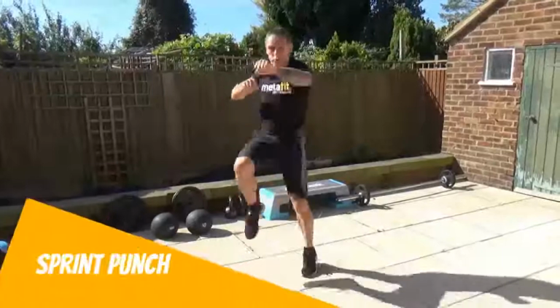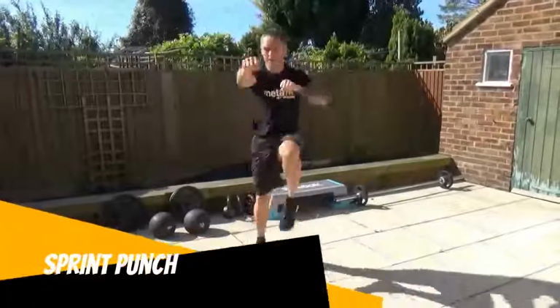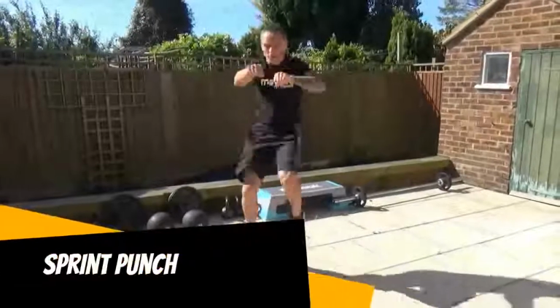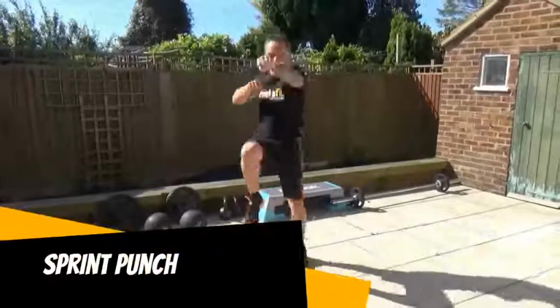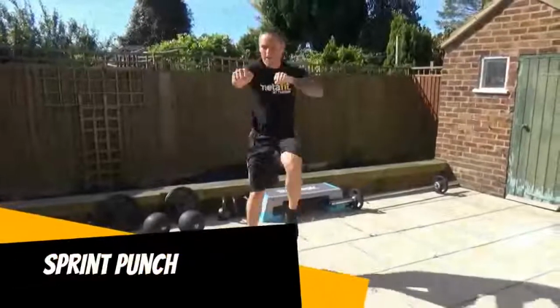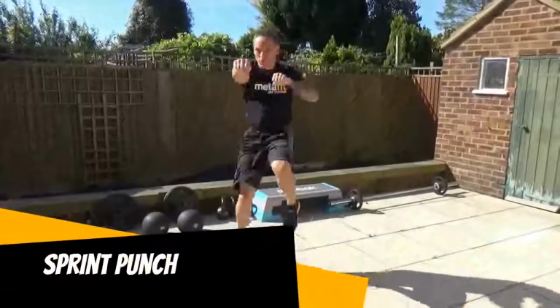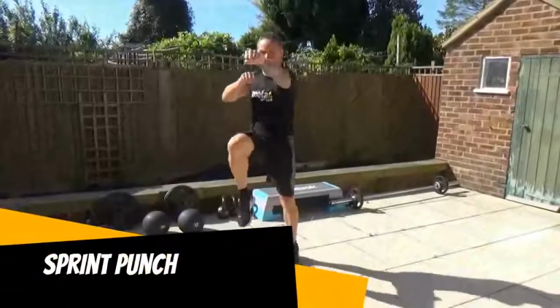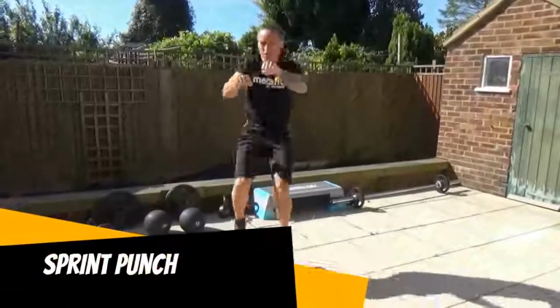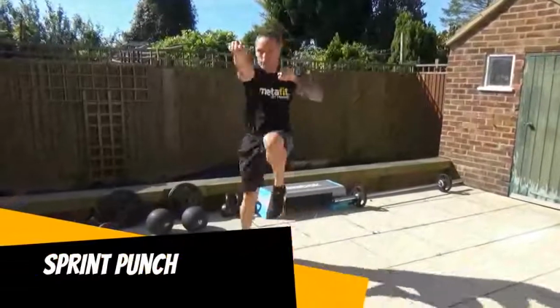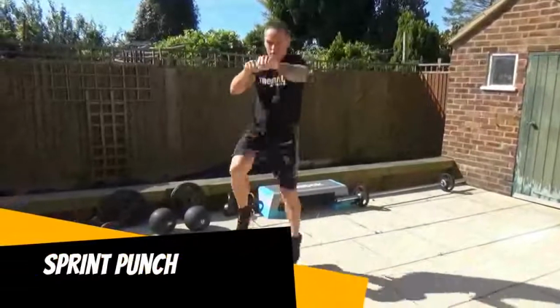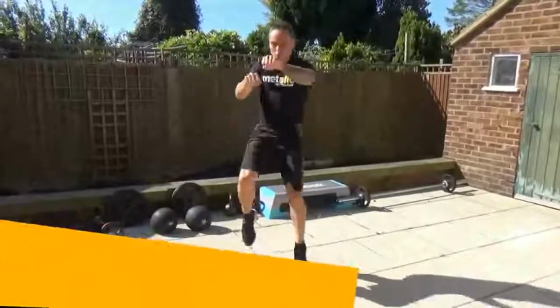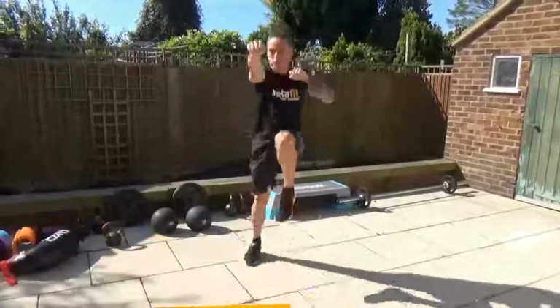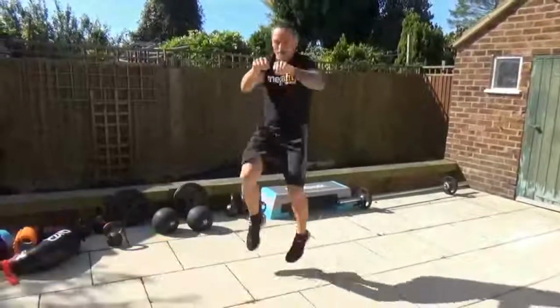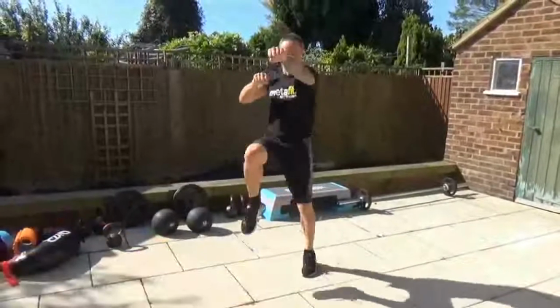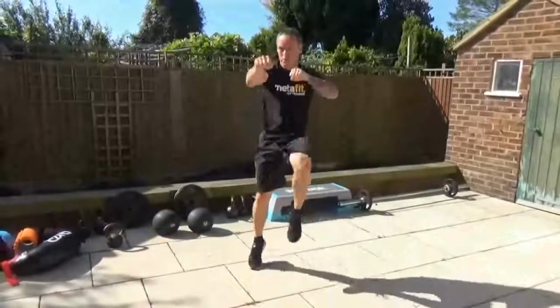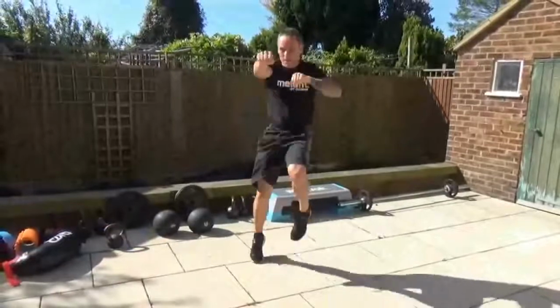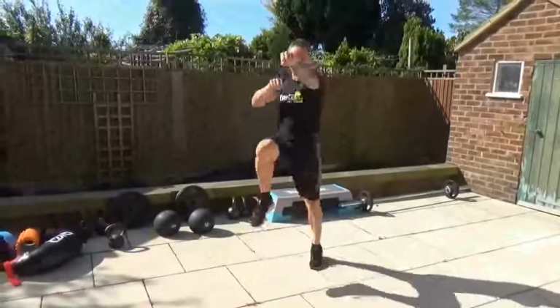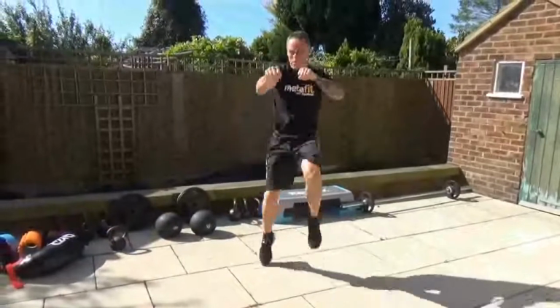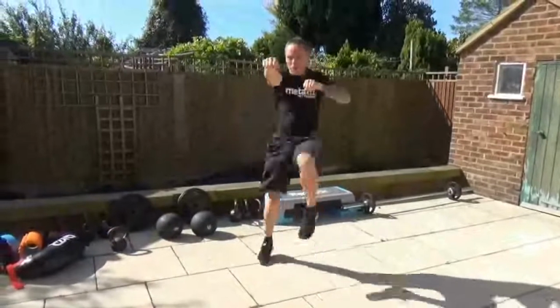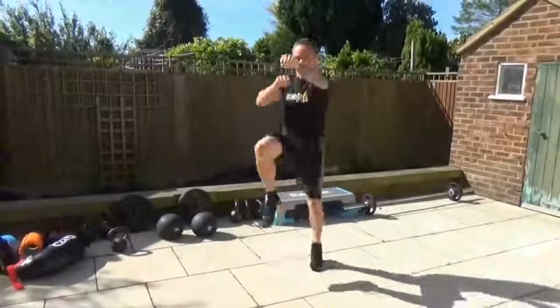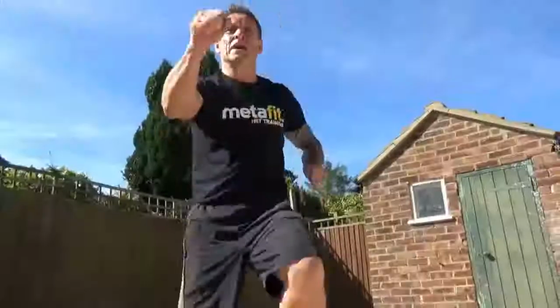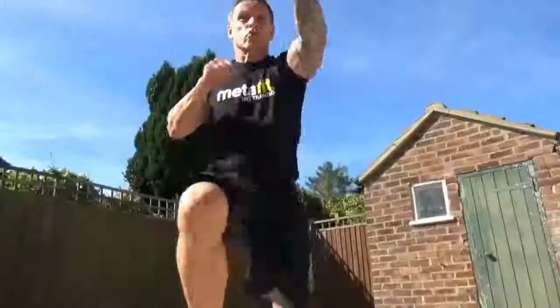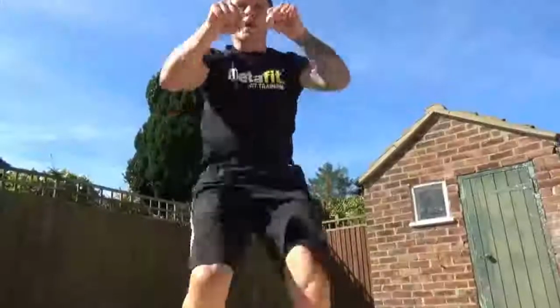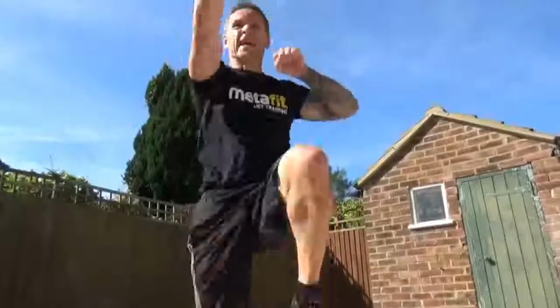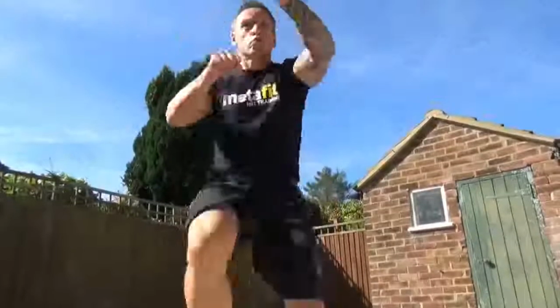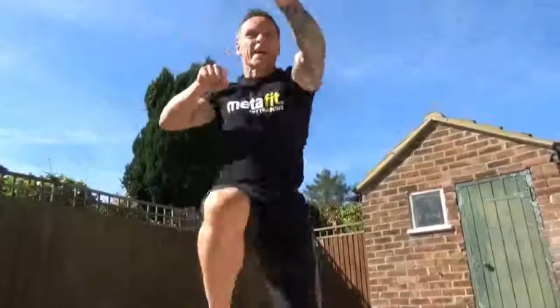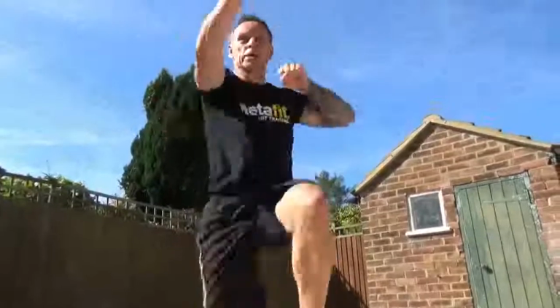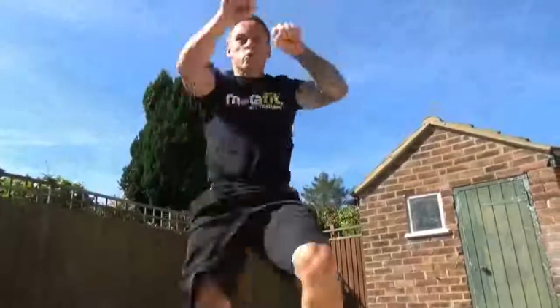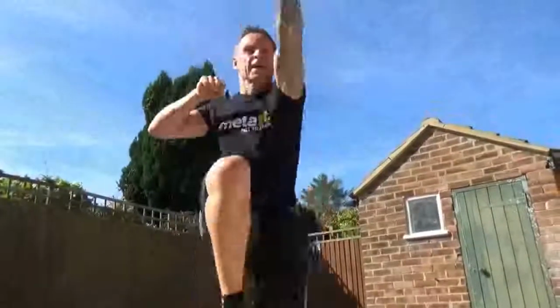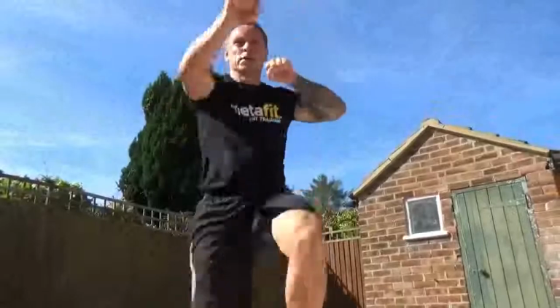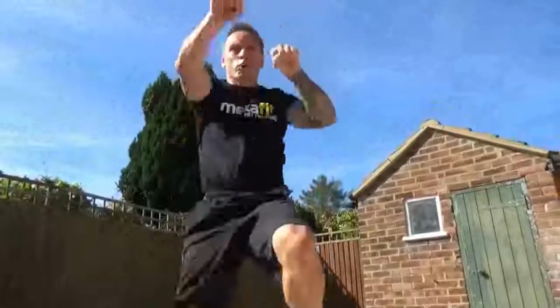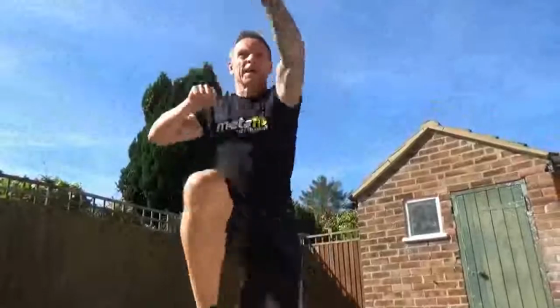Sprint punch. High knees, proper sprint, arms driving out from the shoulders. Keep light on the toes, keep those knees pumping and keep a nice dynamic punch all the way through.